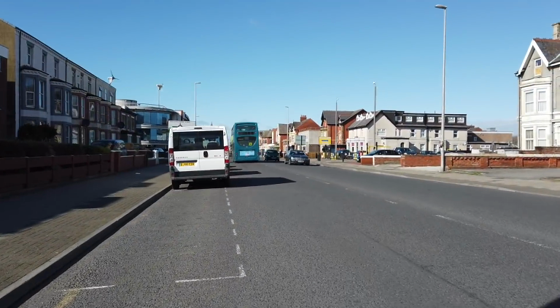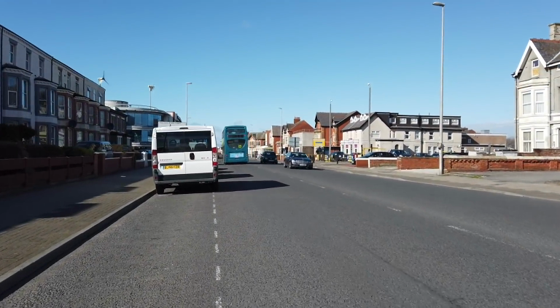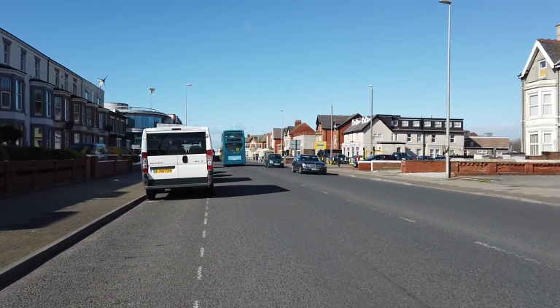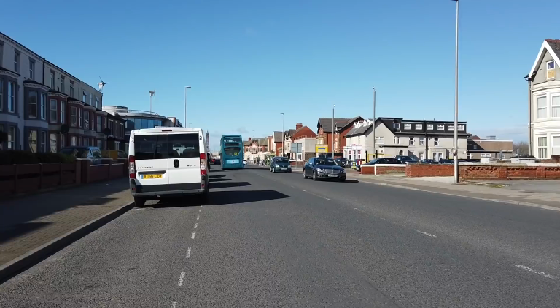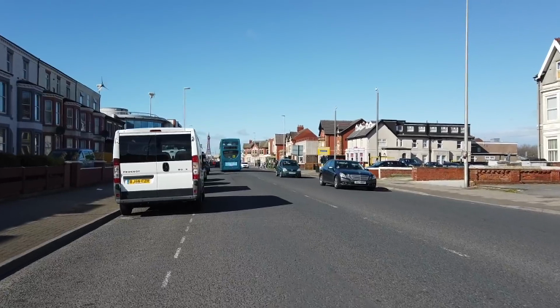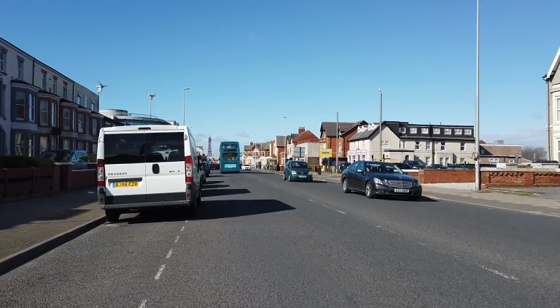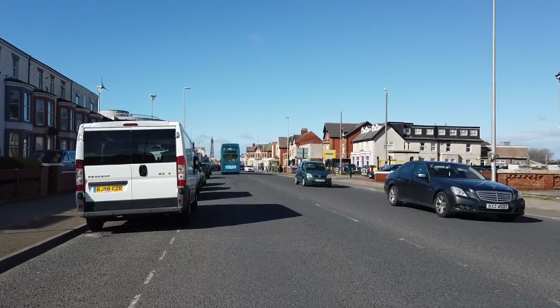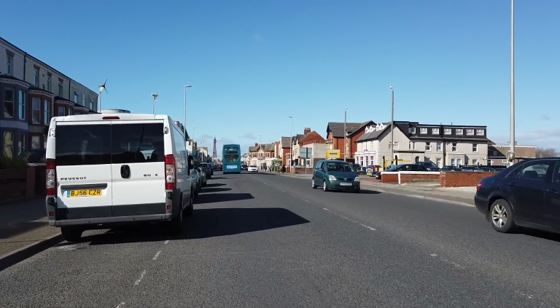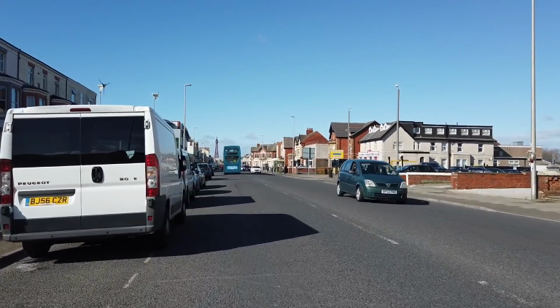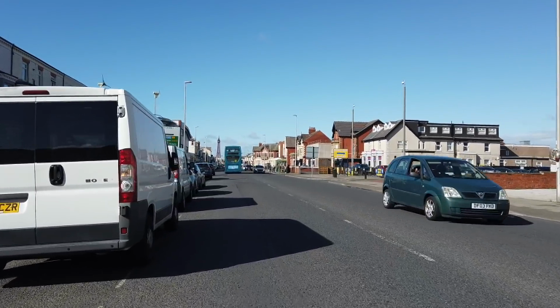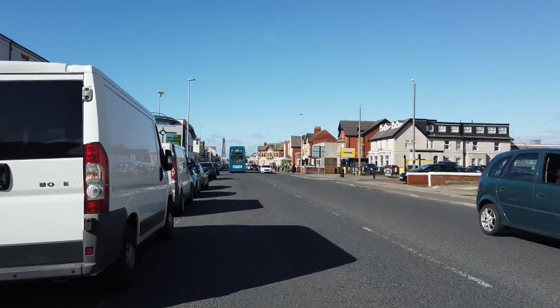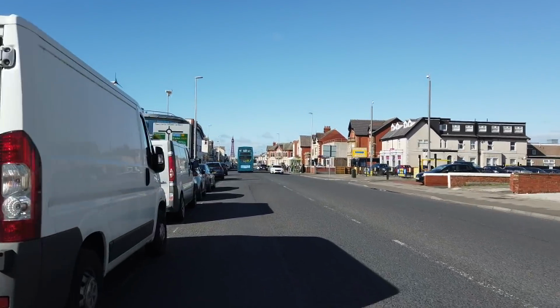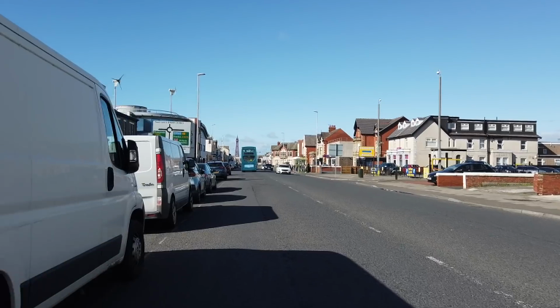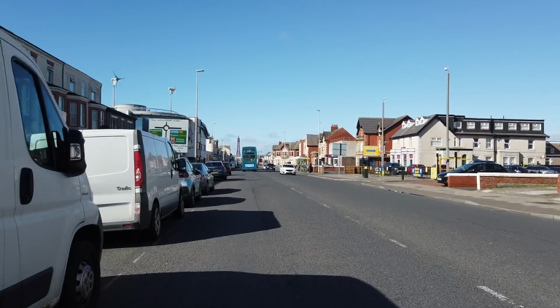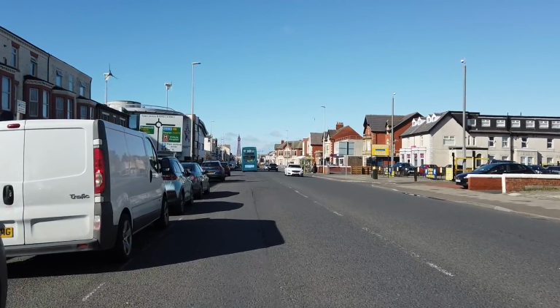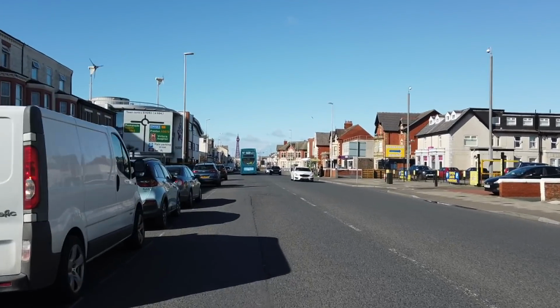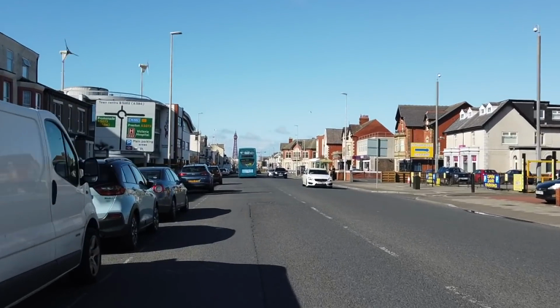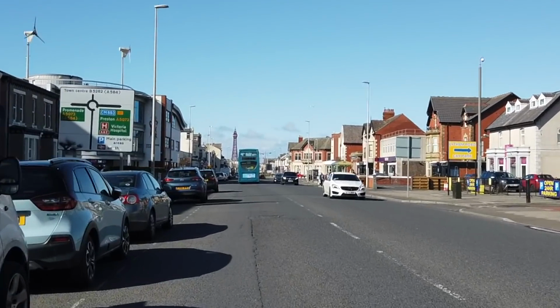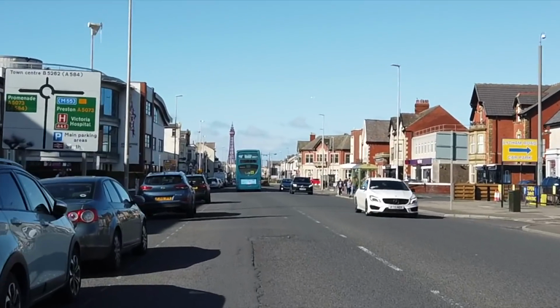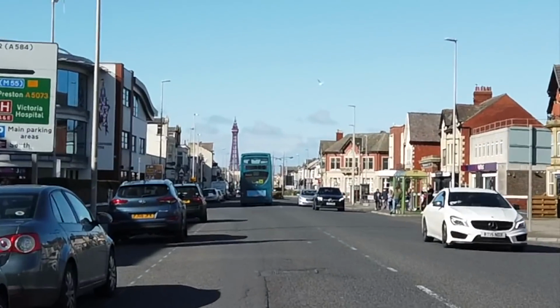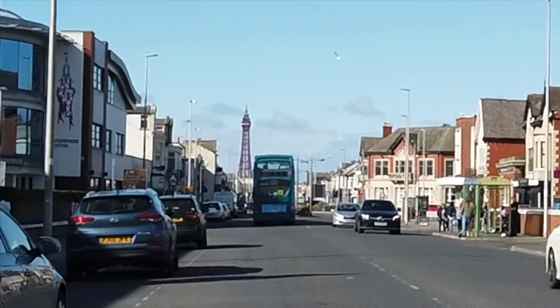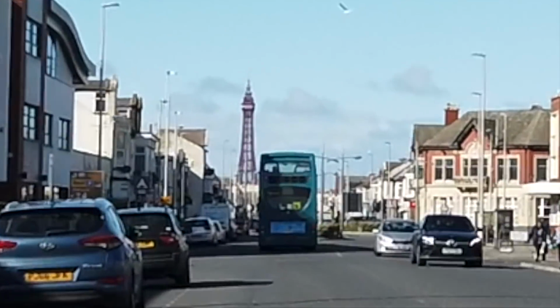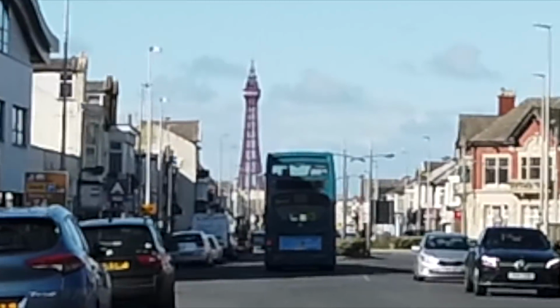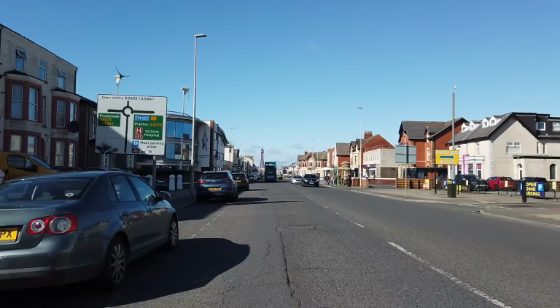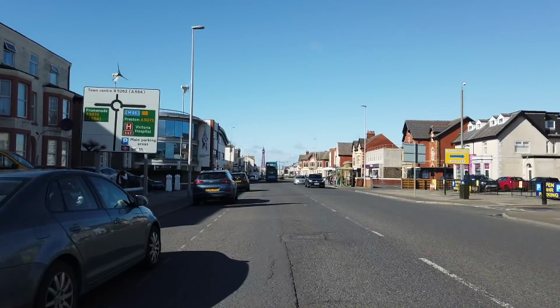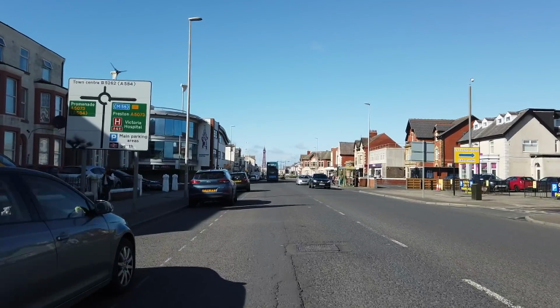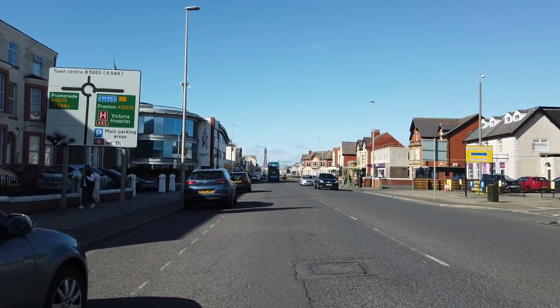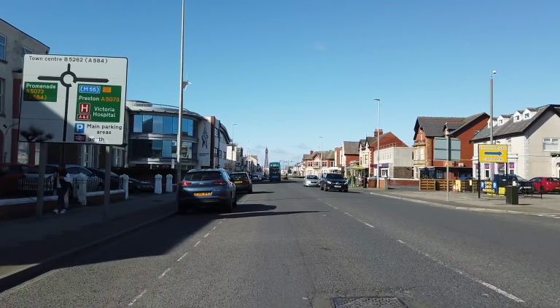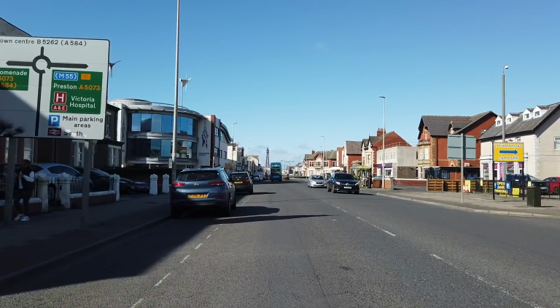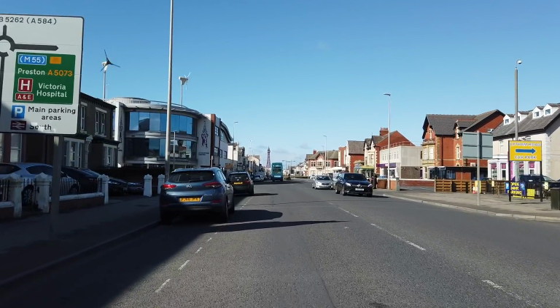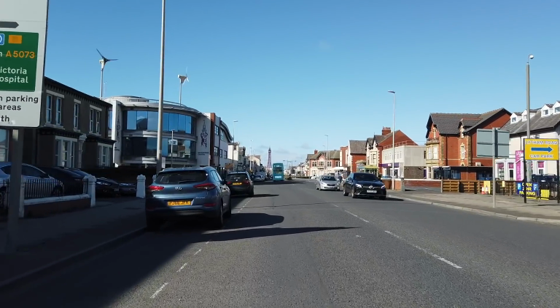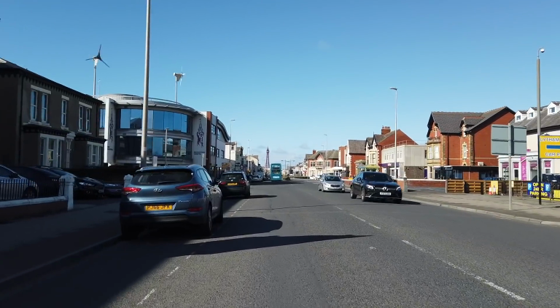I'm back on the bike again, just in case you're wondering. We're heading down Lytham Road now — great view of the tower there, straight up the road. So I'm going to go down Waterloo Road and we'll check out this new surface.